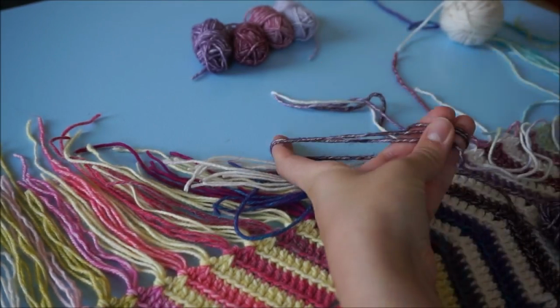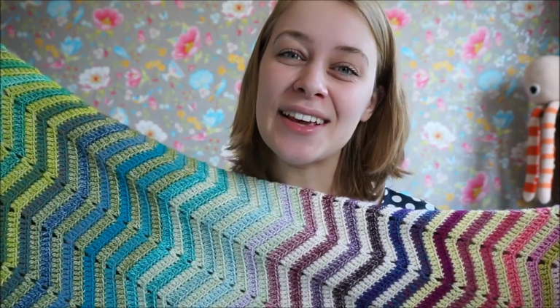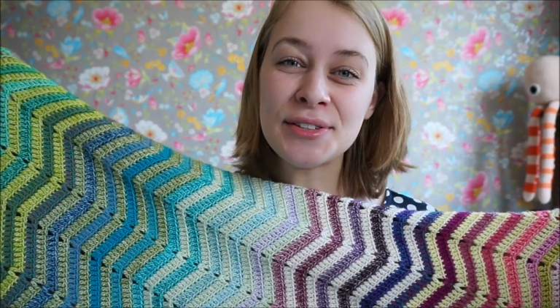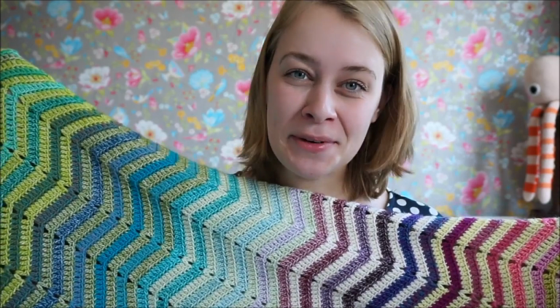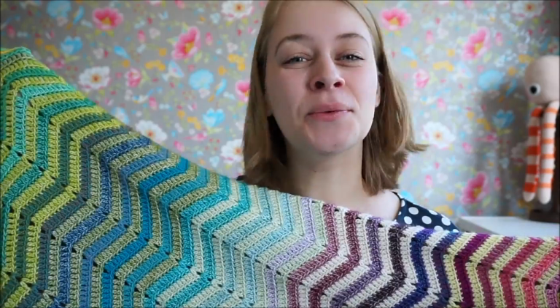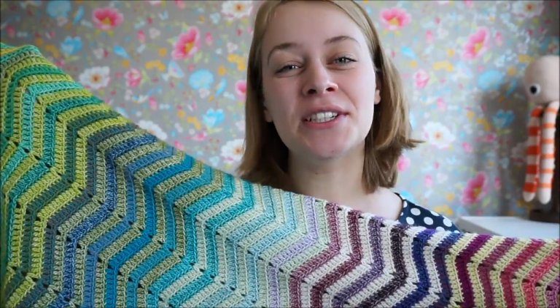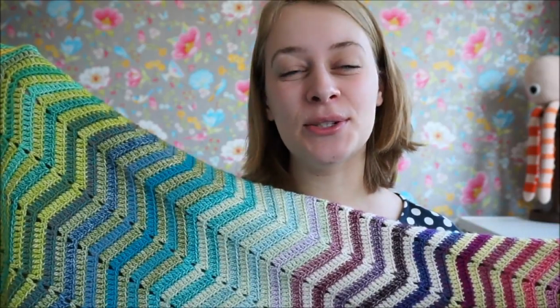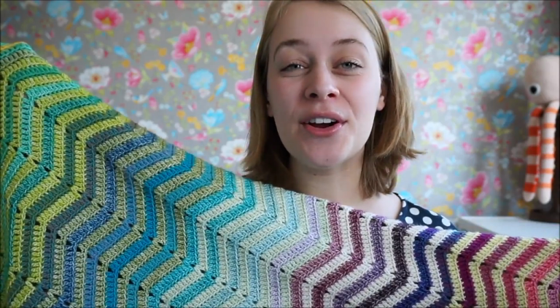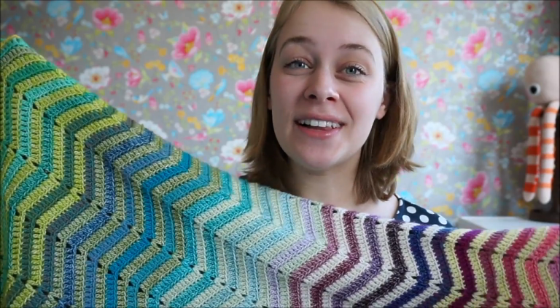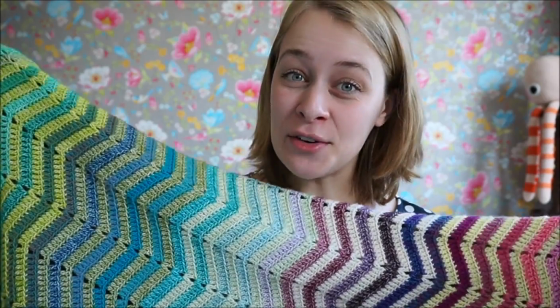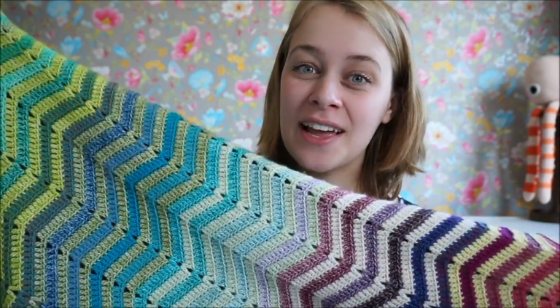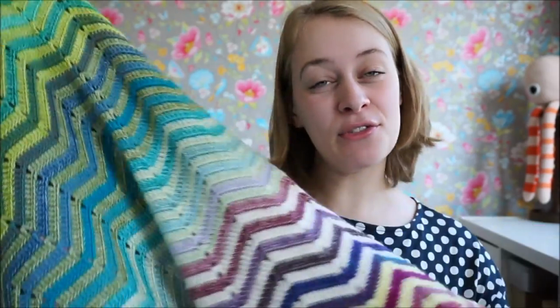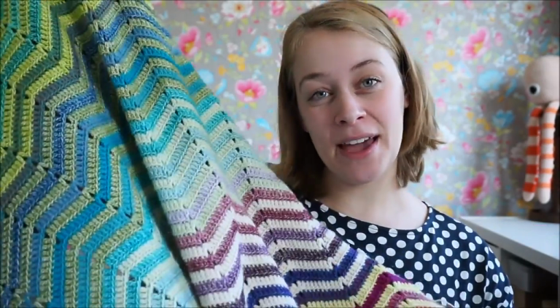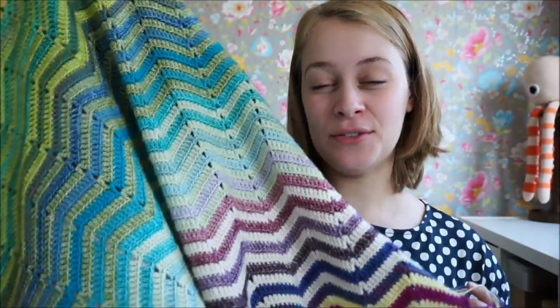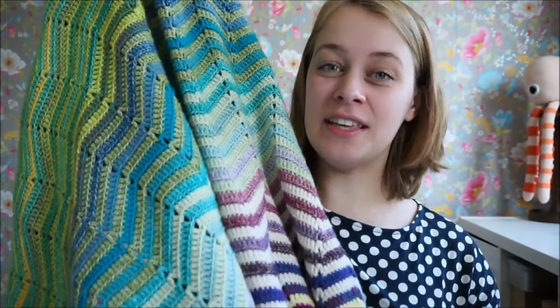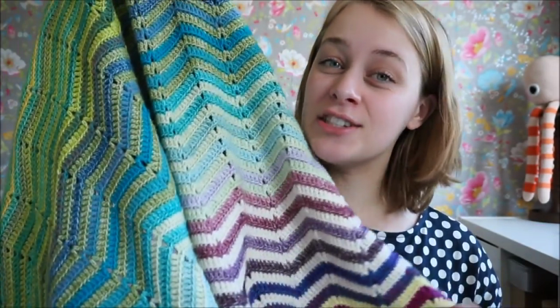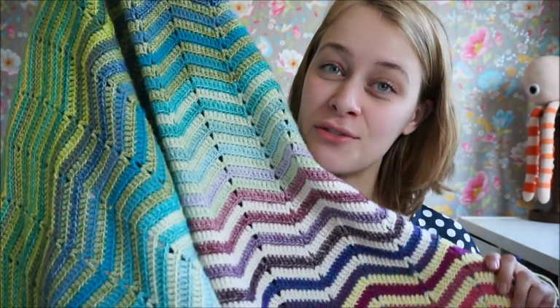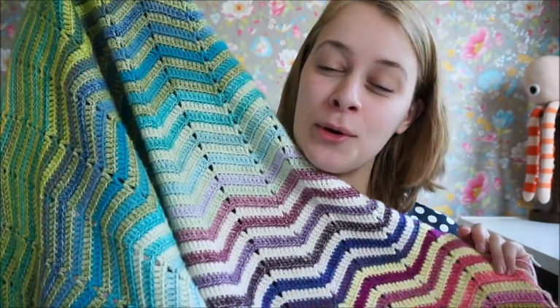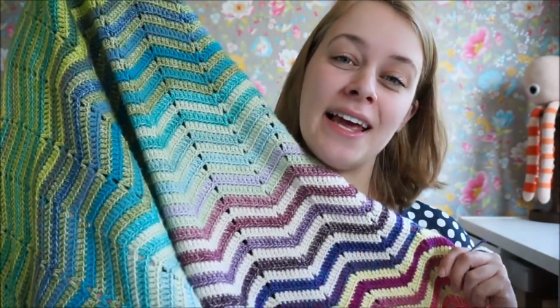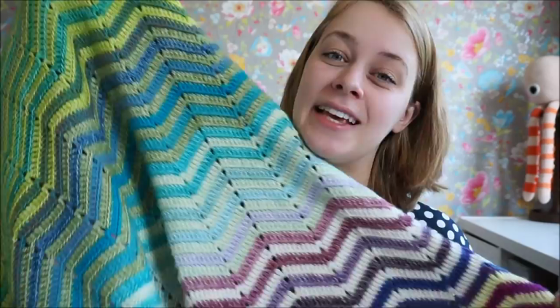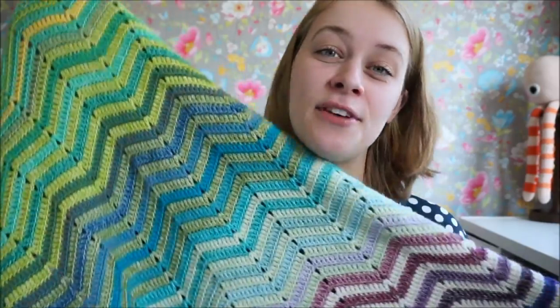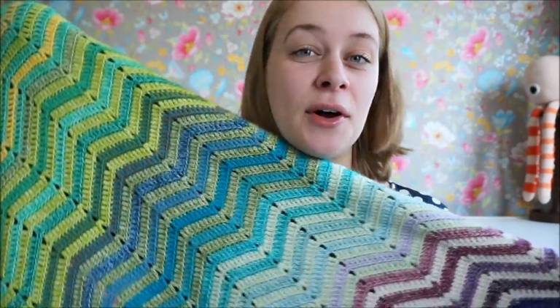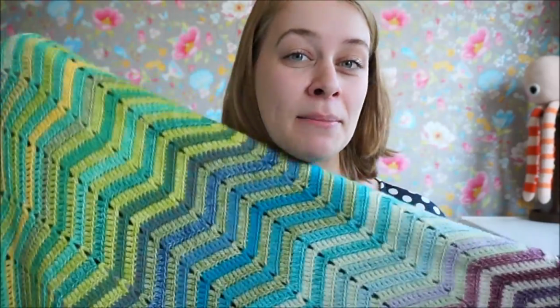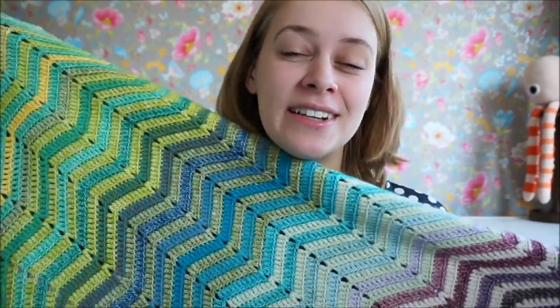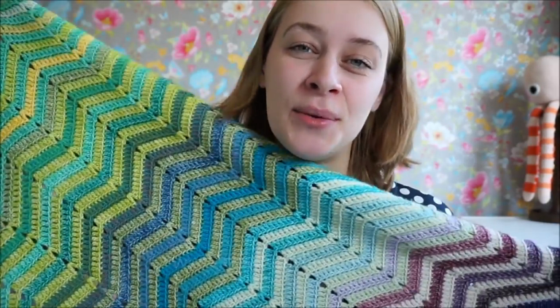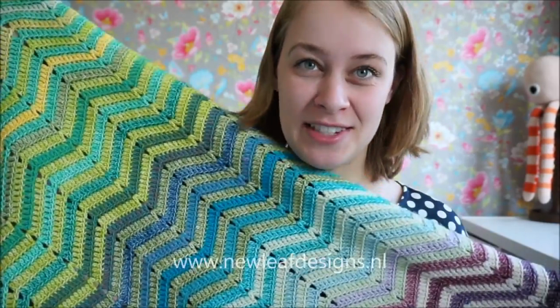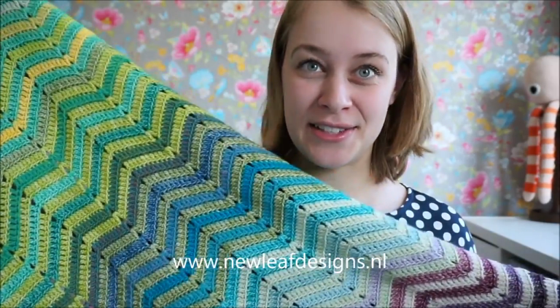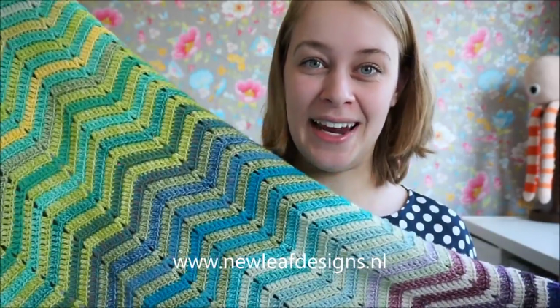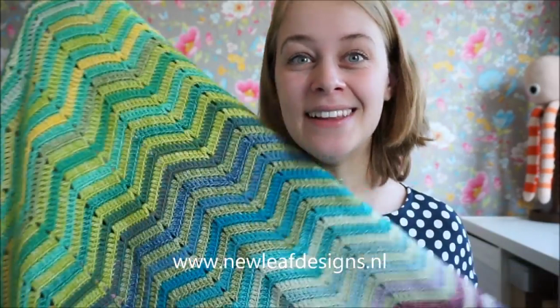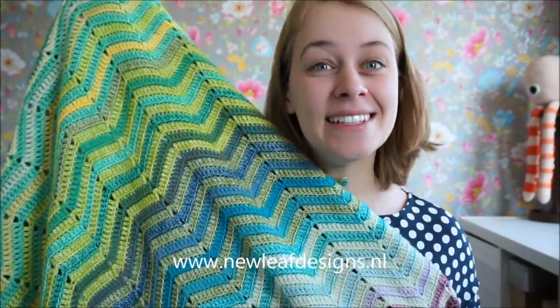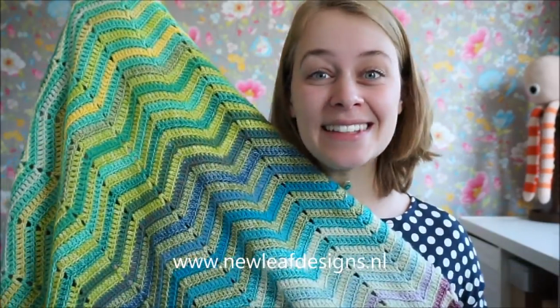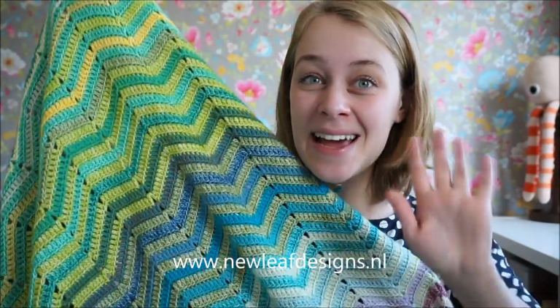Thank you so much for watching this tutorial. Don't forget the free pattern for this chevreinbow blanket can be found on my blog, newleafdesigns.nl. See you next time!